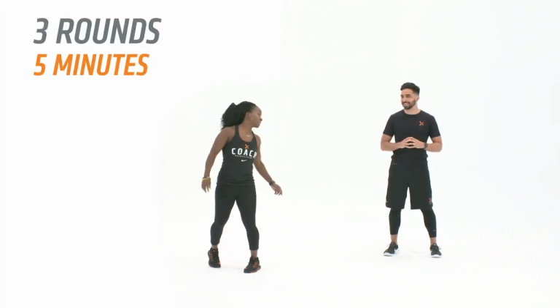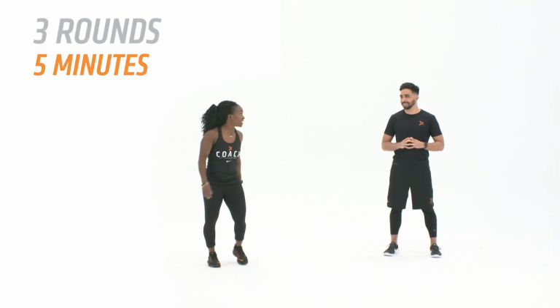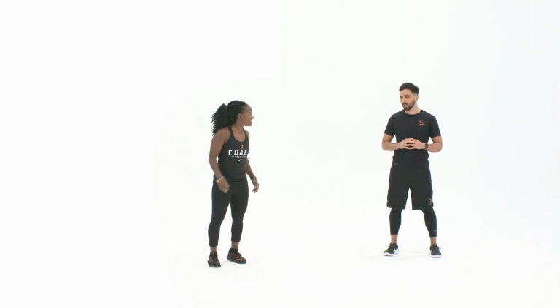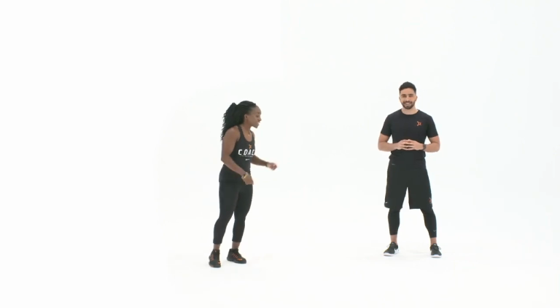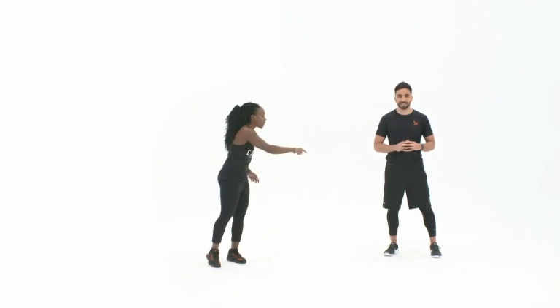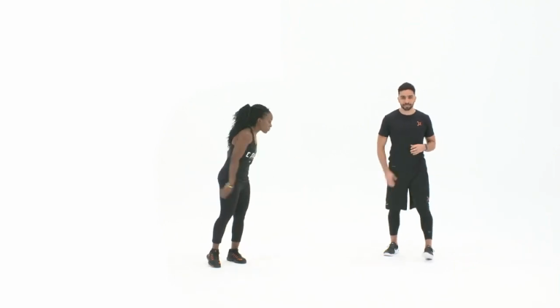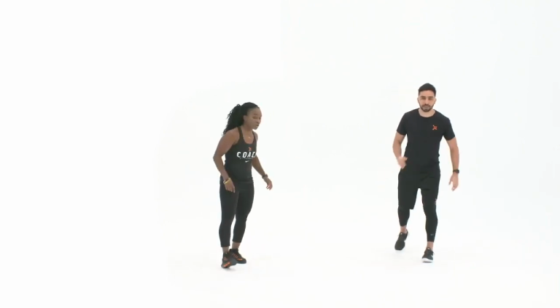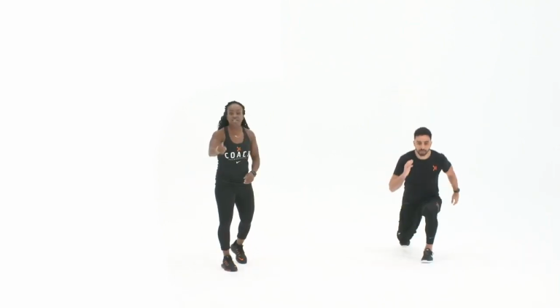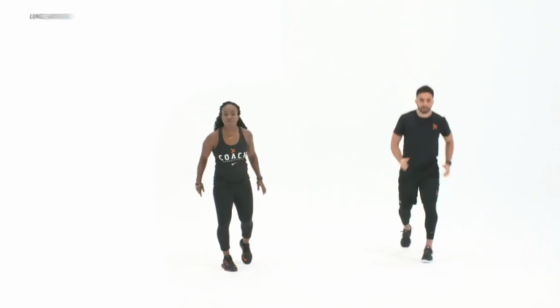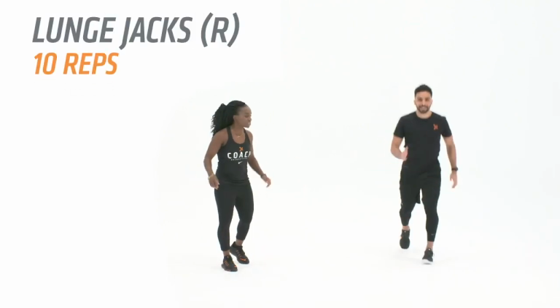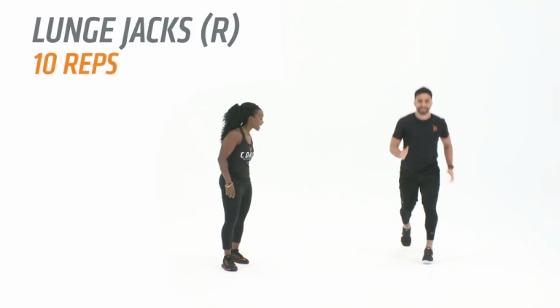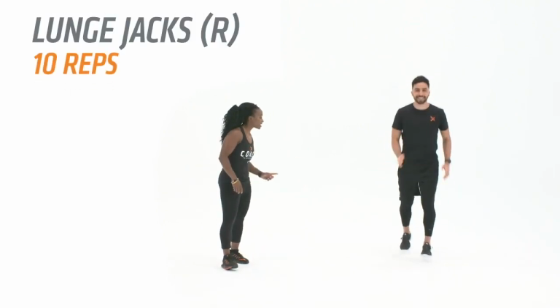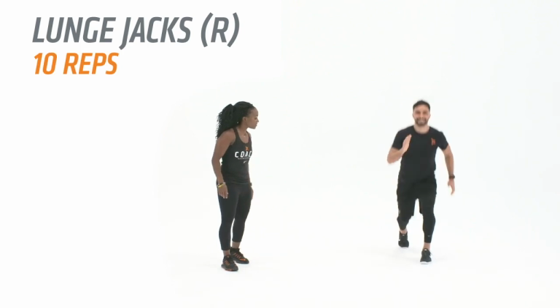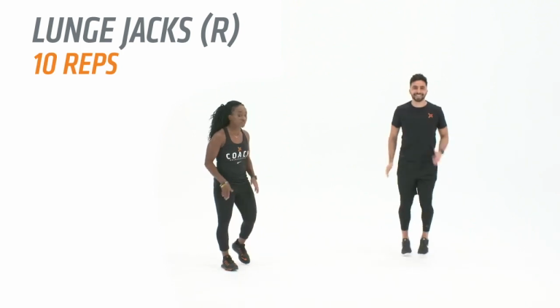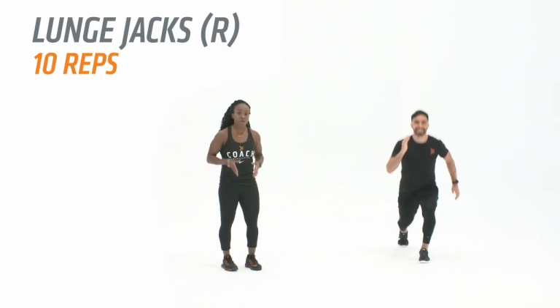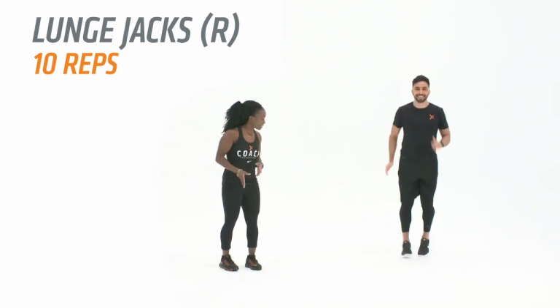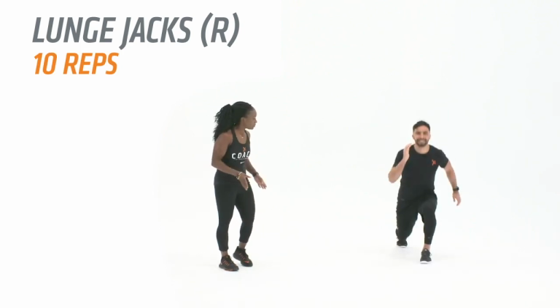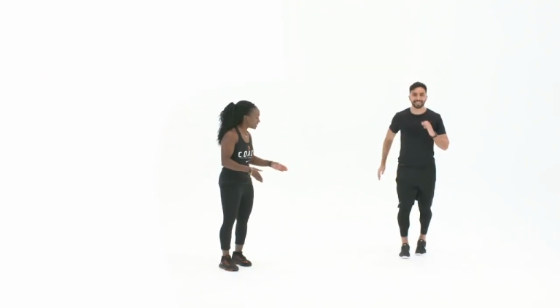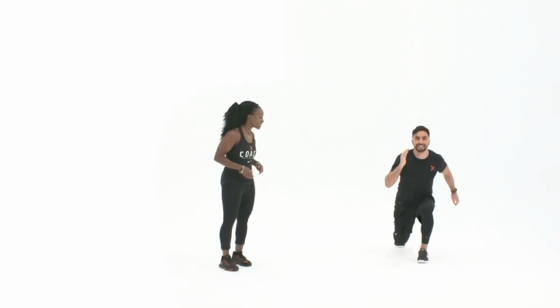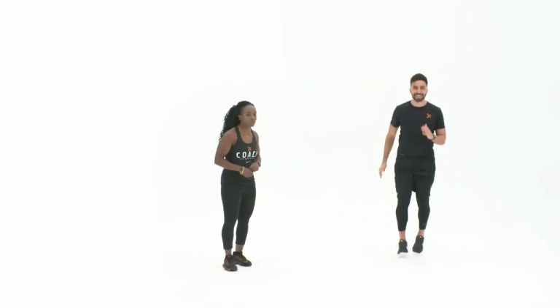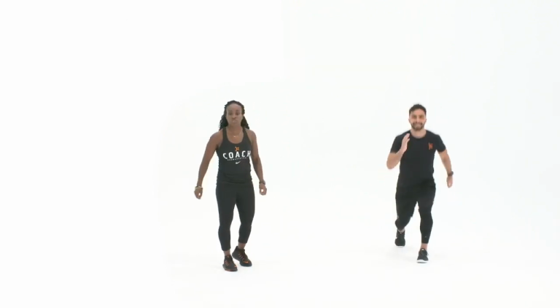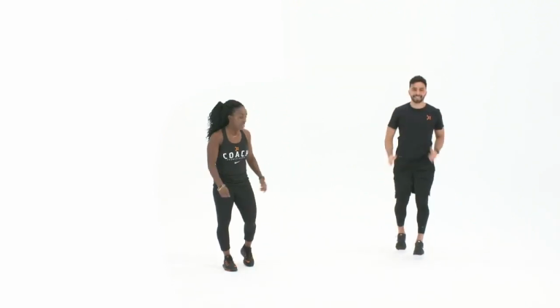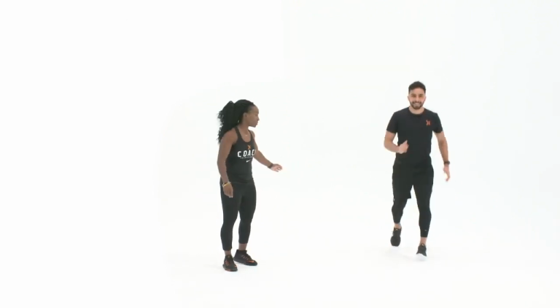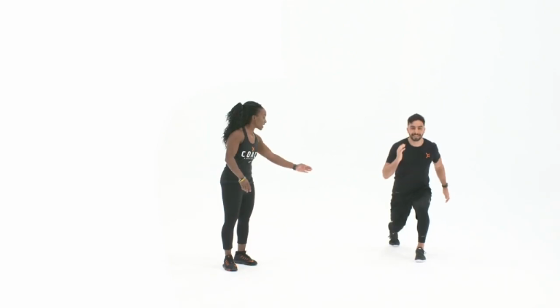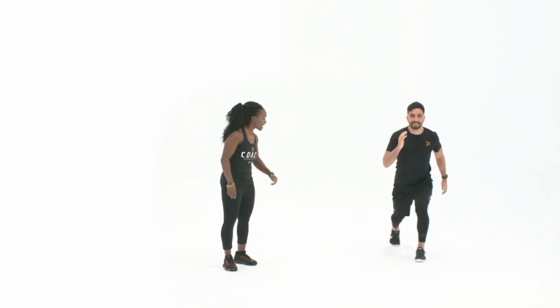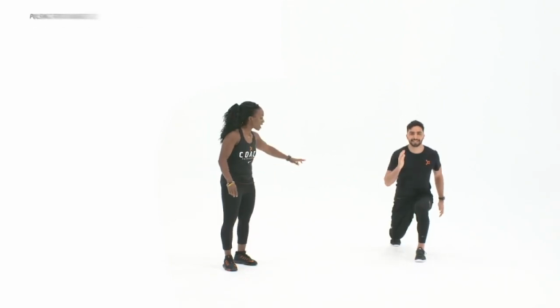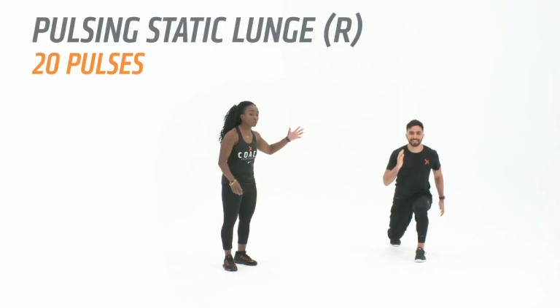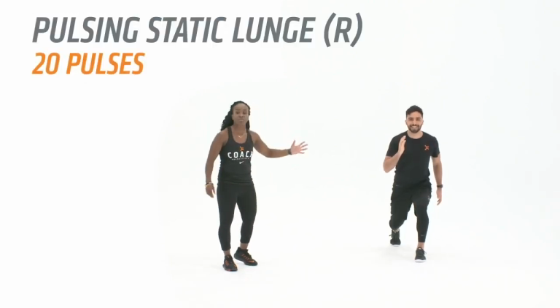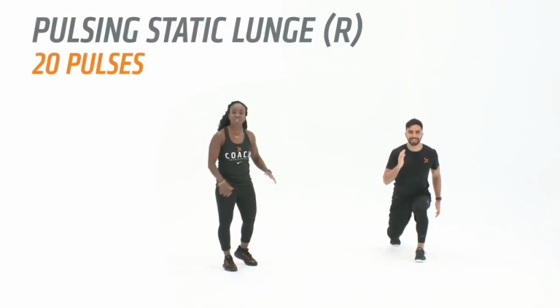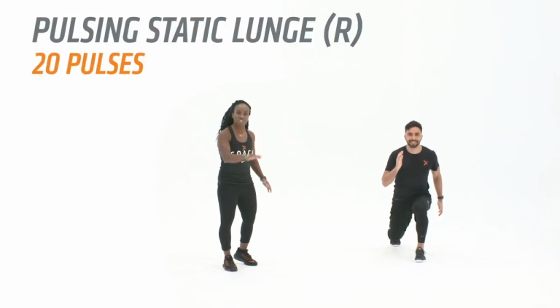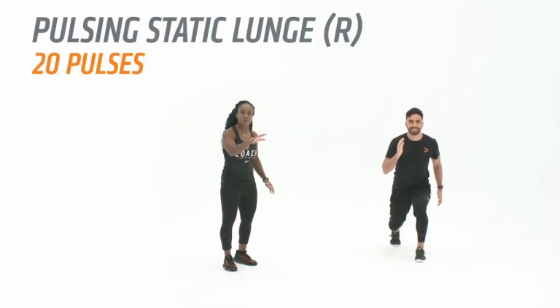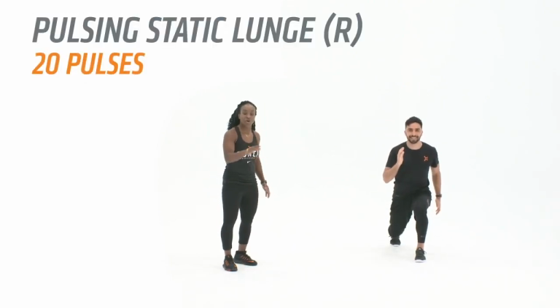Coach, ready to get into it? Let's kick it off with the right leg working first — ten reps of our lunge jack. Stay loud on our feet, think footprints and put your foot exactly back to where you started. Now we're still gonna work that right leg, but we're gonna hold the static position and just pulse it out.